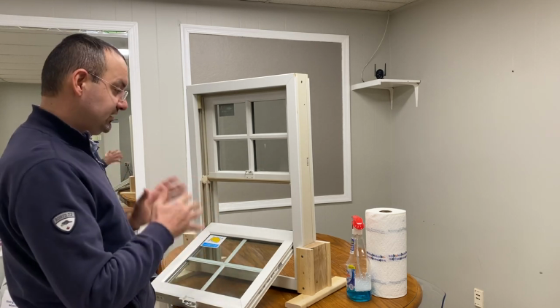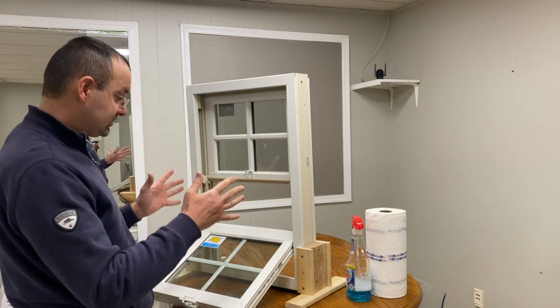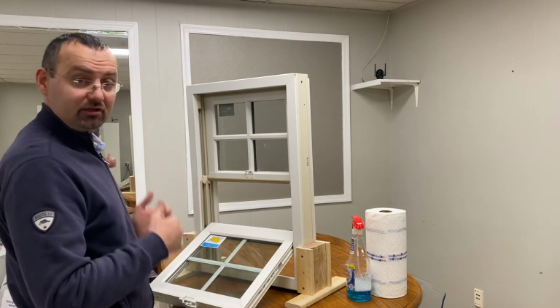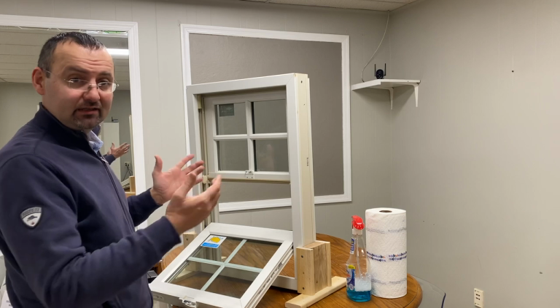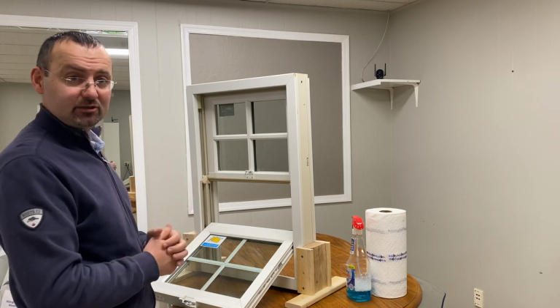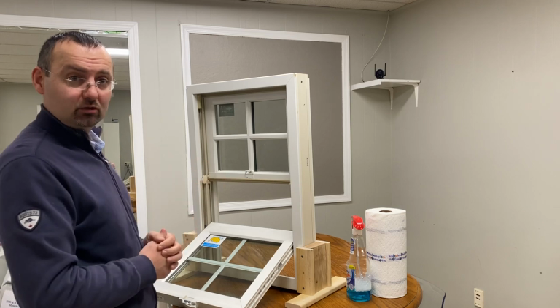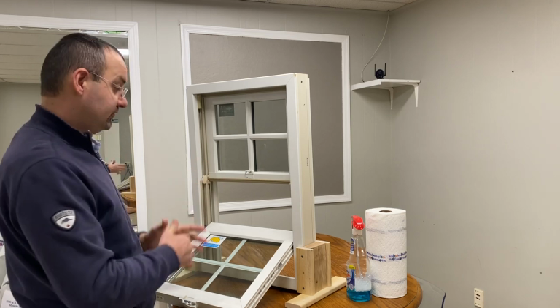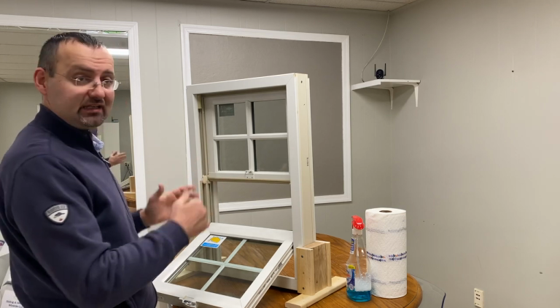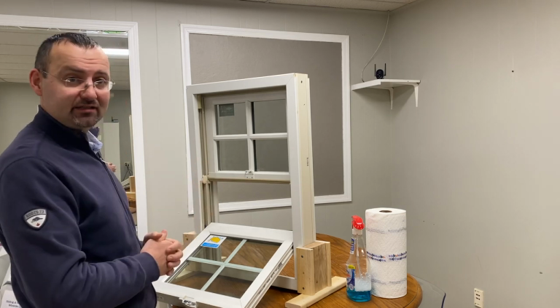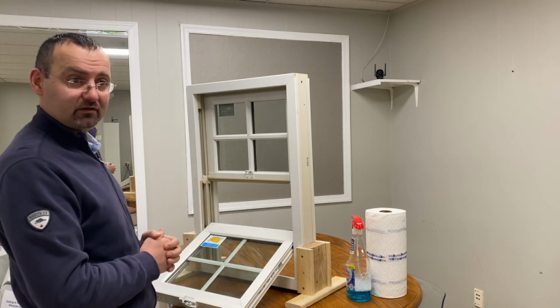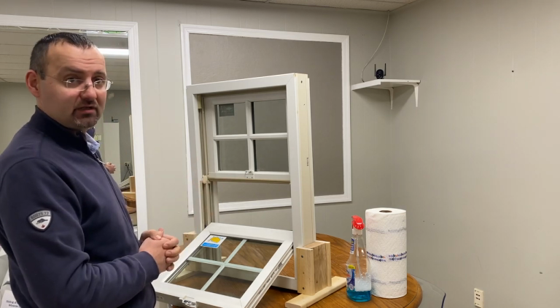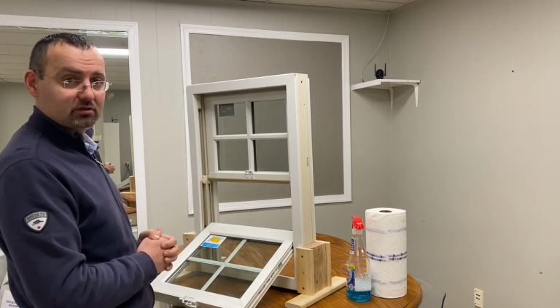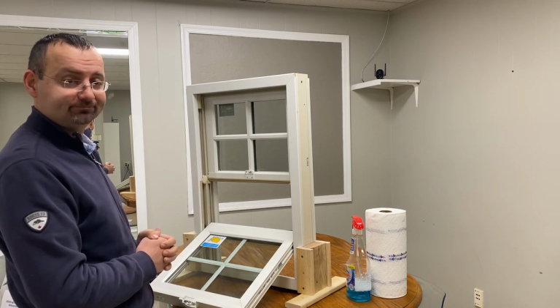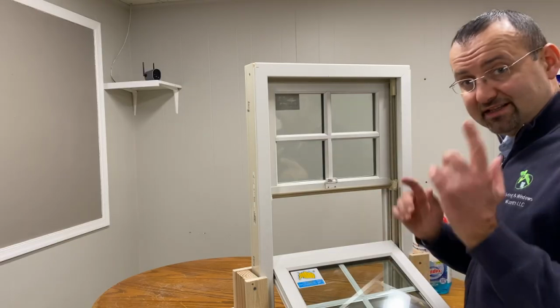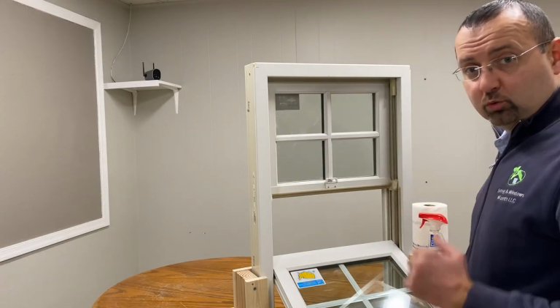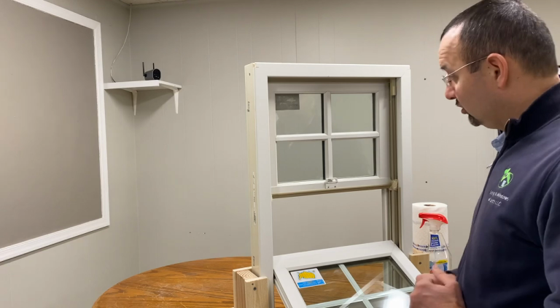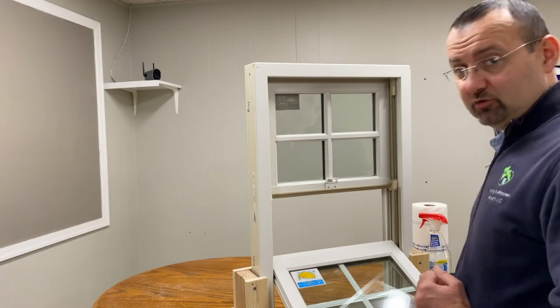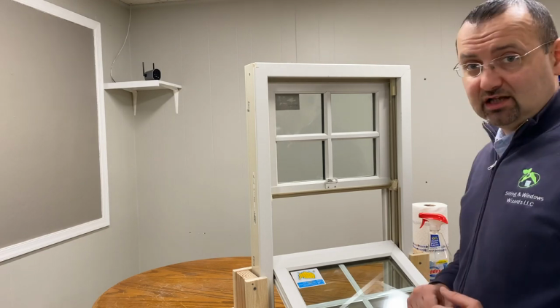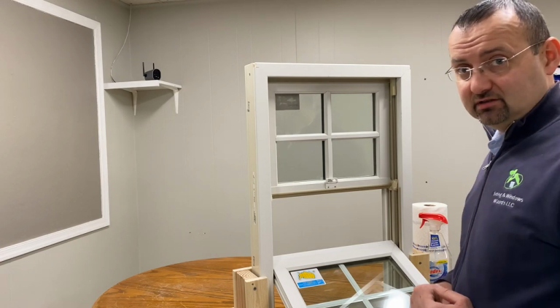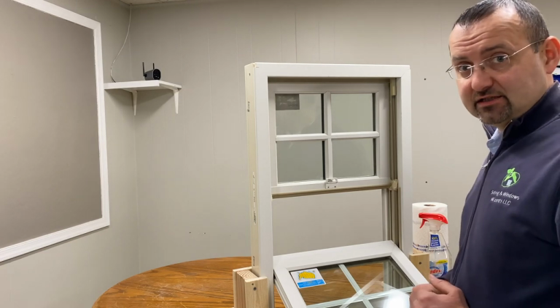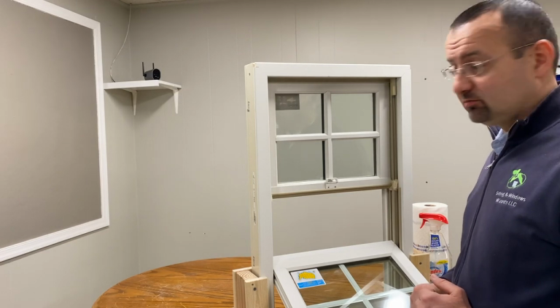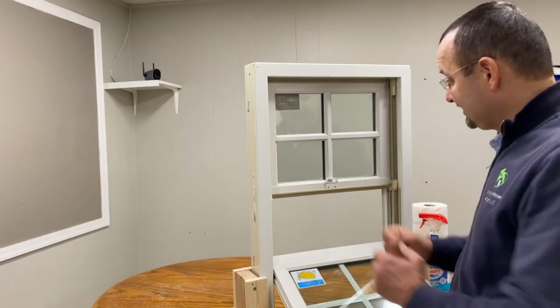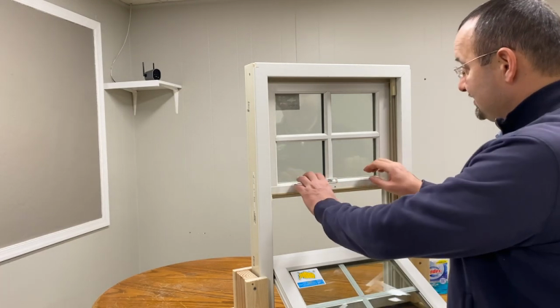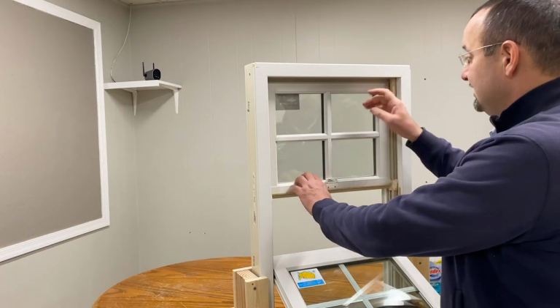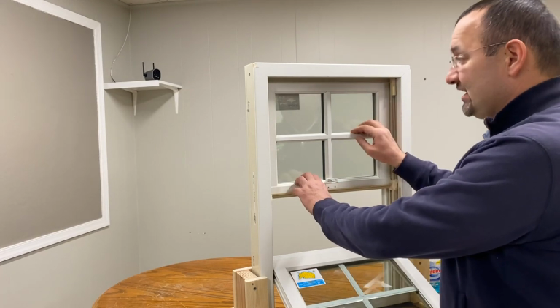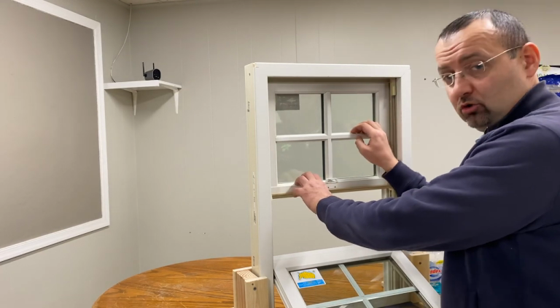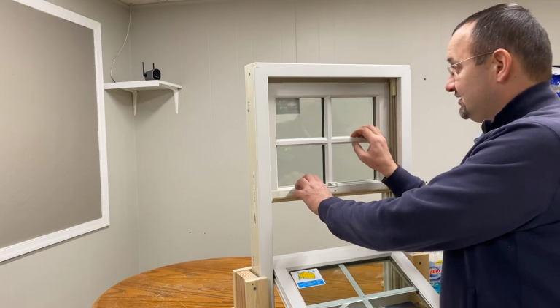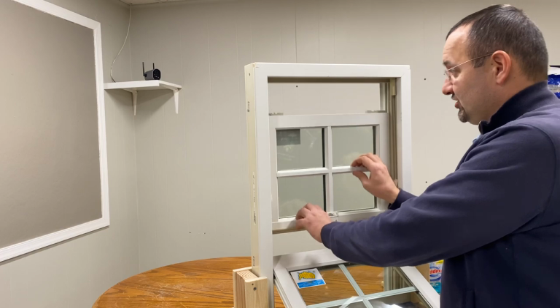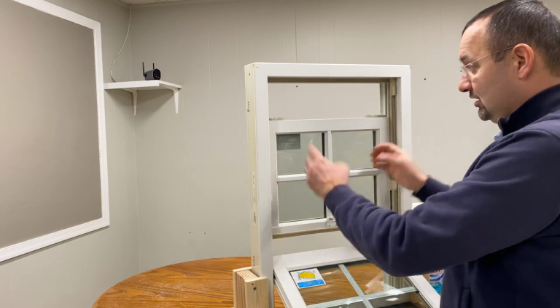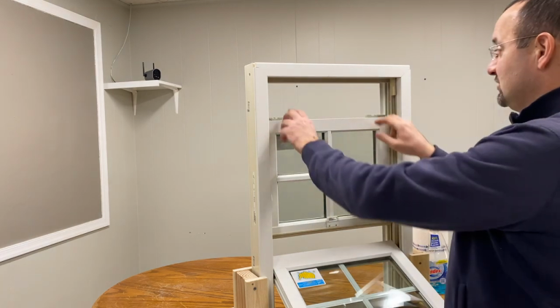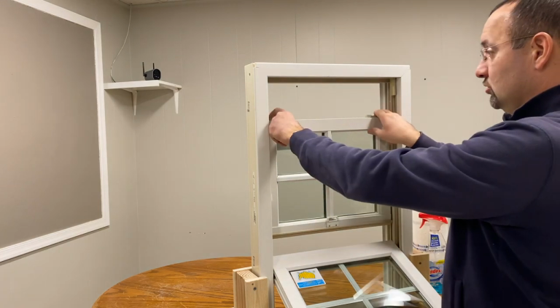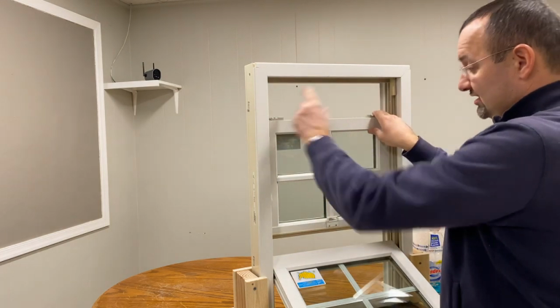Once we lower the bottom sash, we have access to the exterior of the glass of the bottom sash from the inside of the home. So it means you can clean this window from the inside comfort of the house.